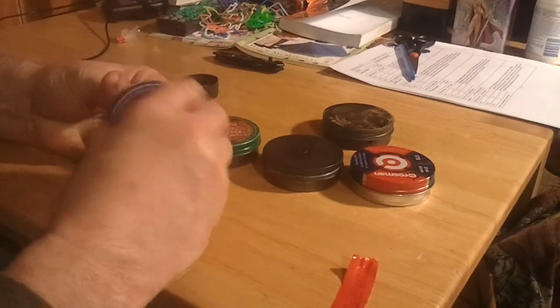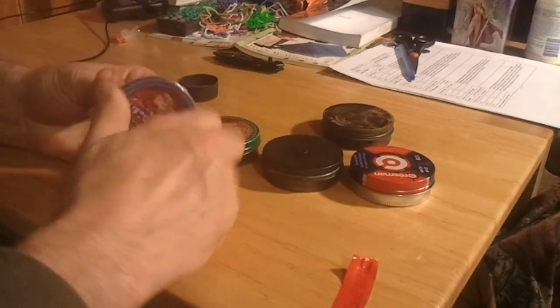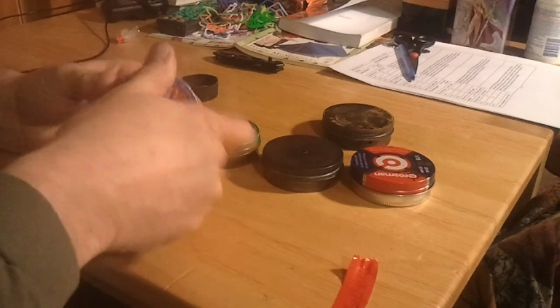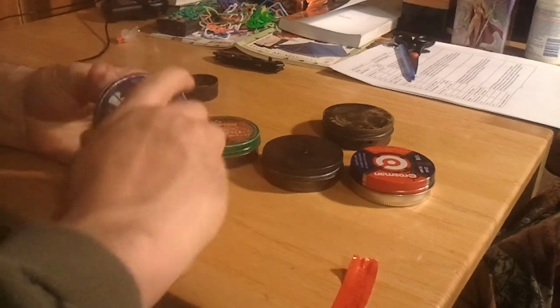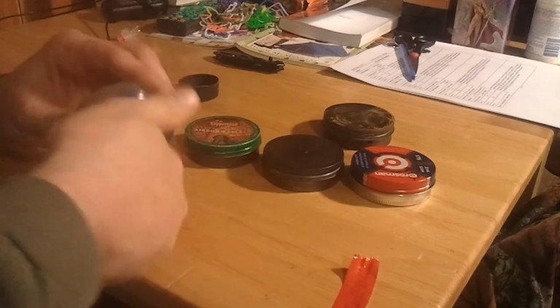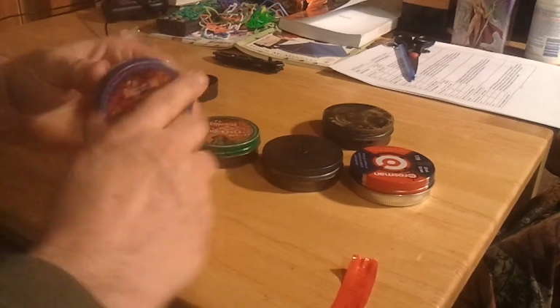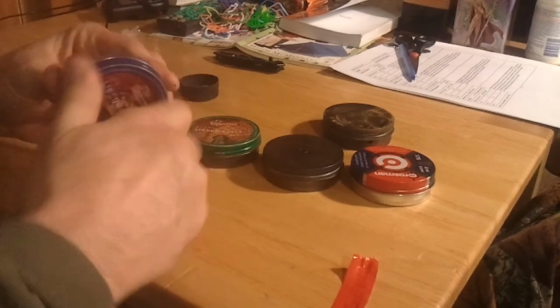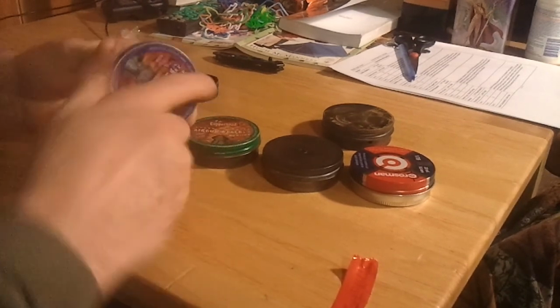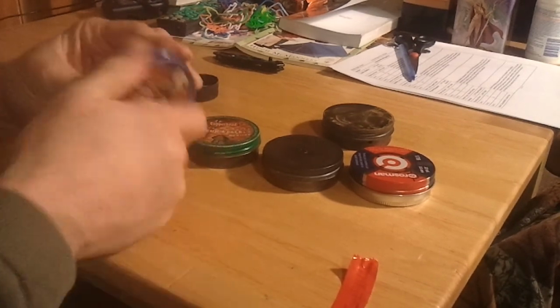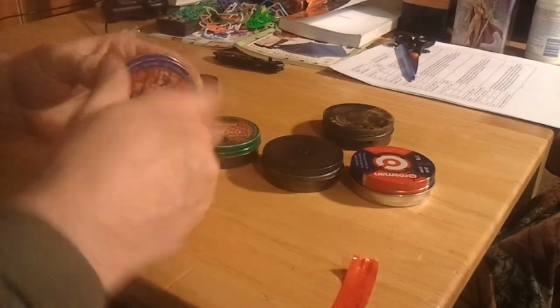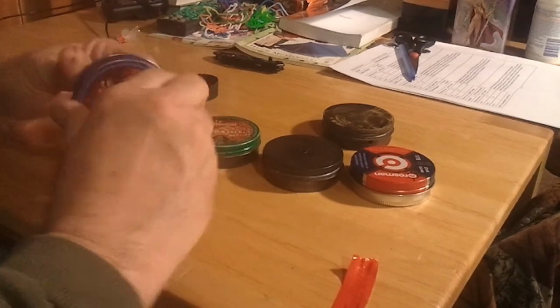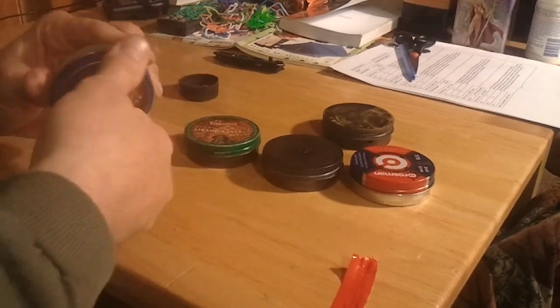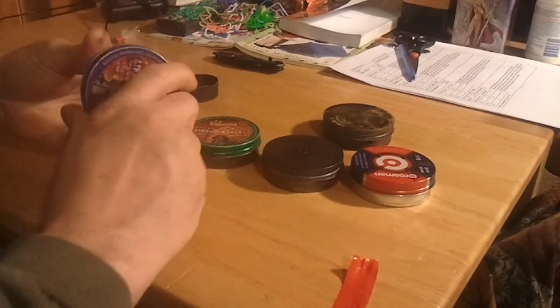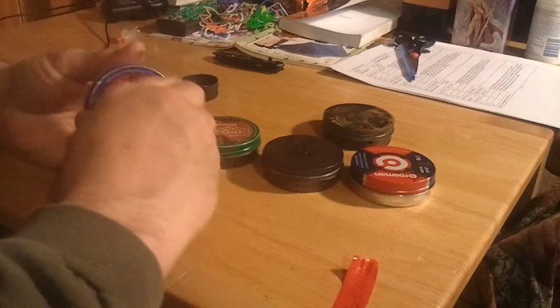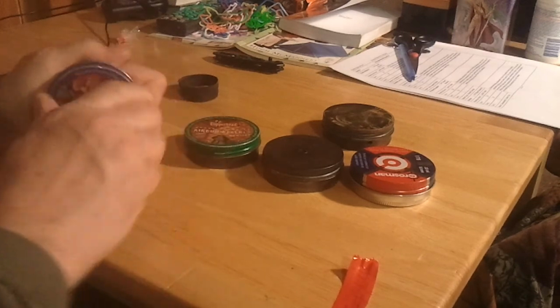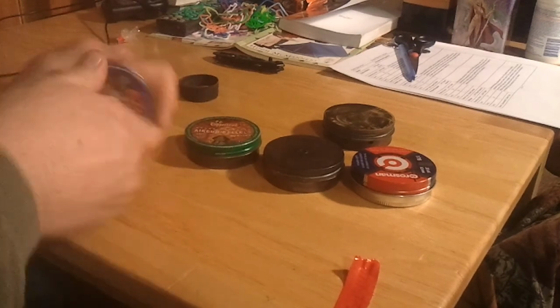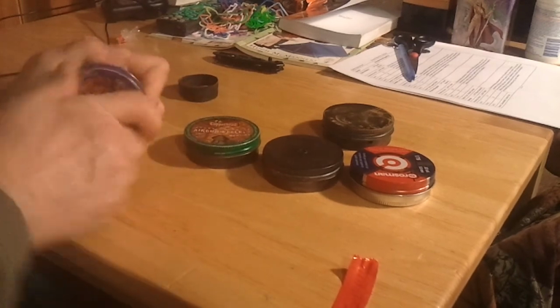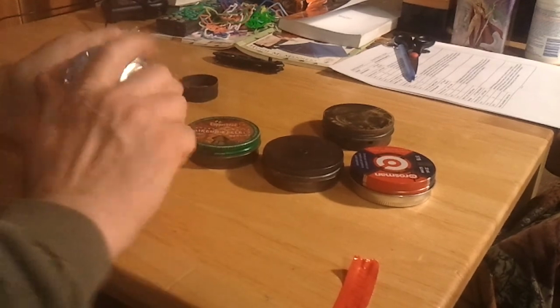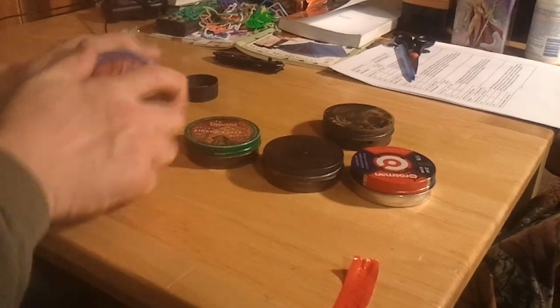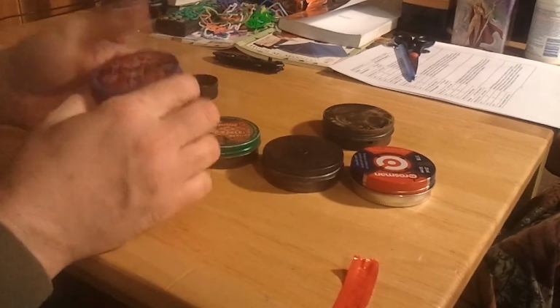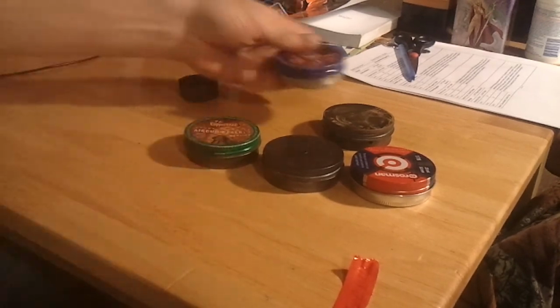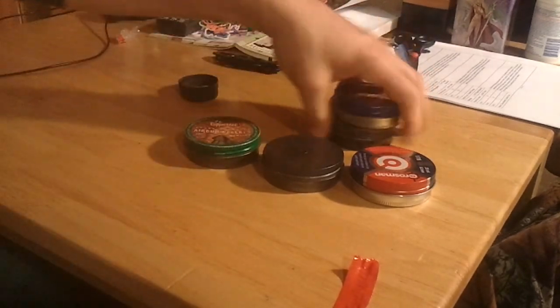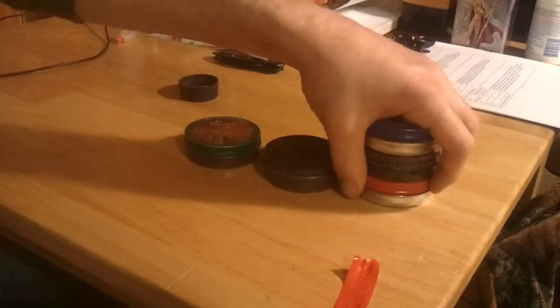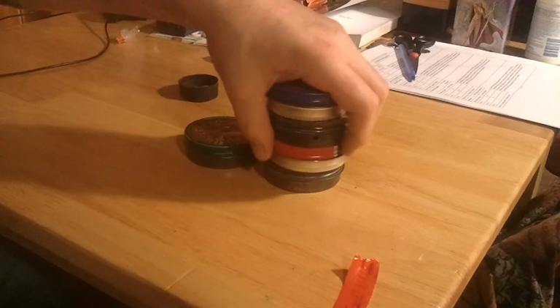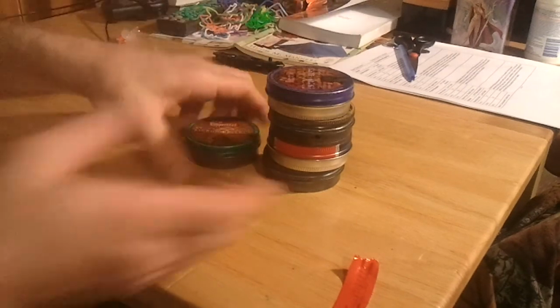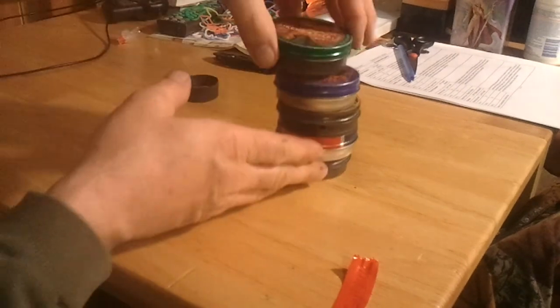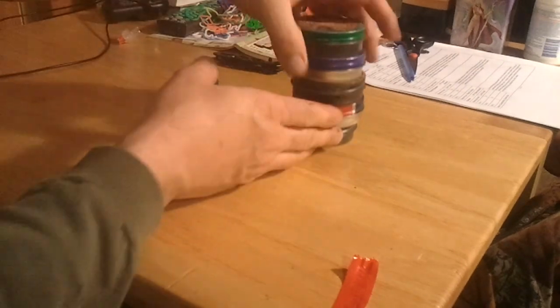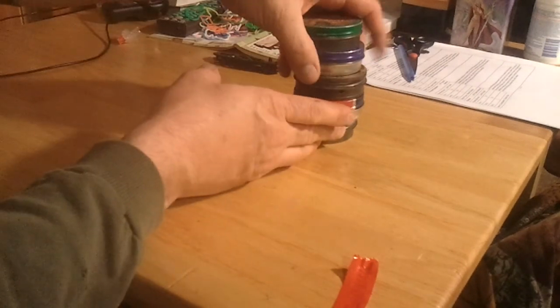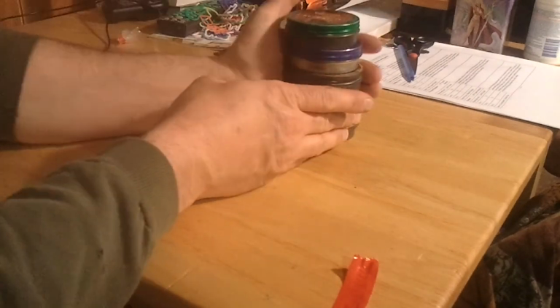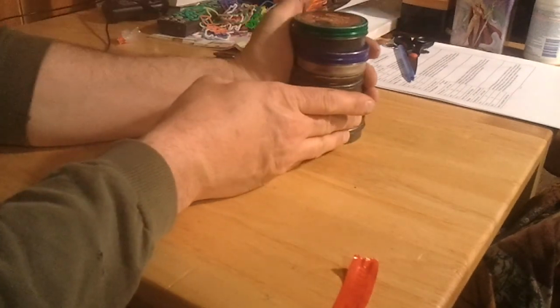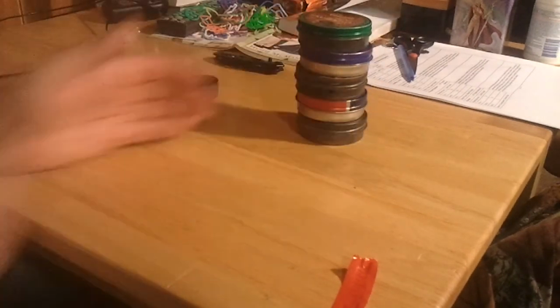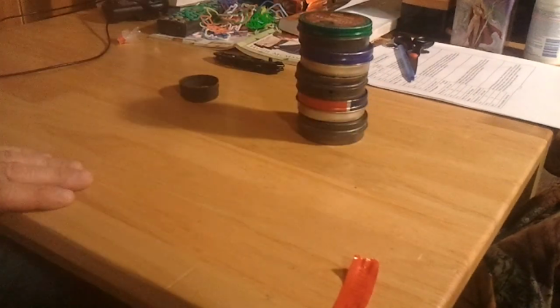You could also put a first aid kit in one. My first aid kit is actually in an Altoids tin, but it's not quite the same shape. Pellet tins work excellent. There you are.